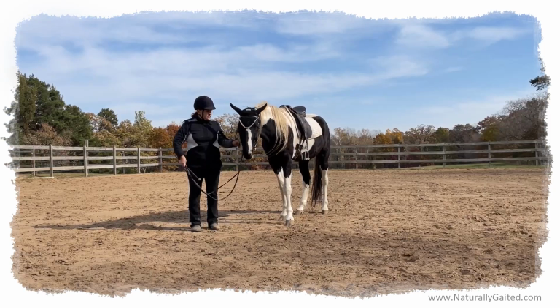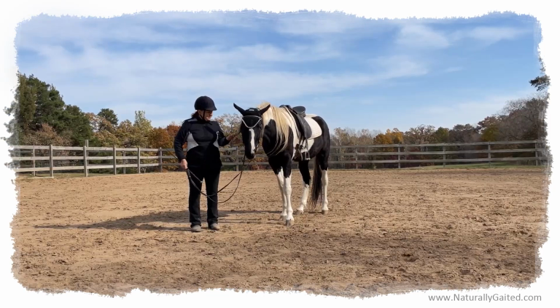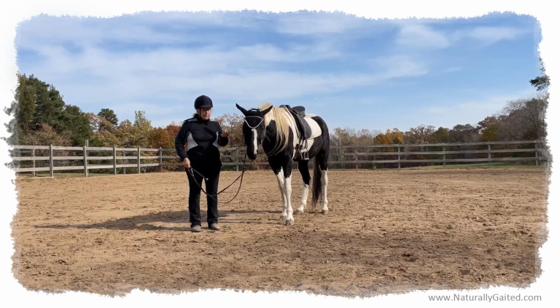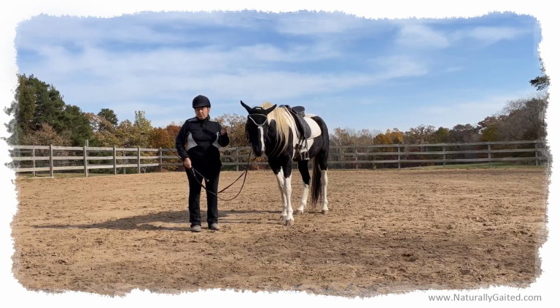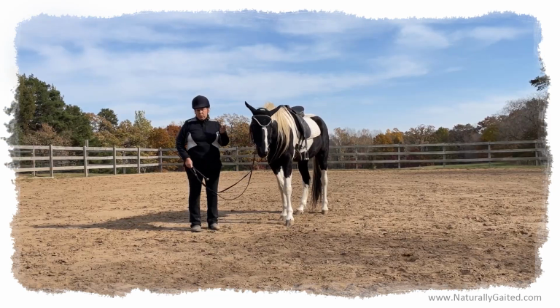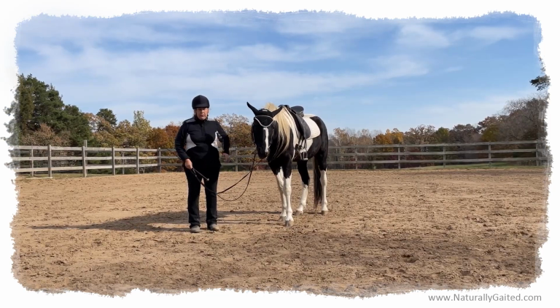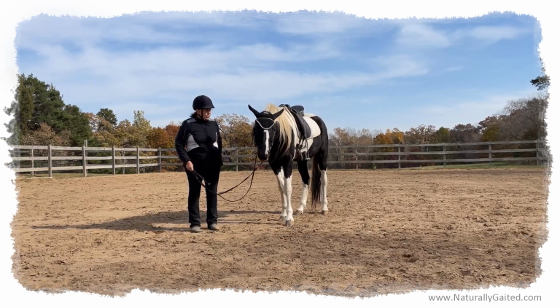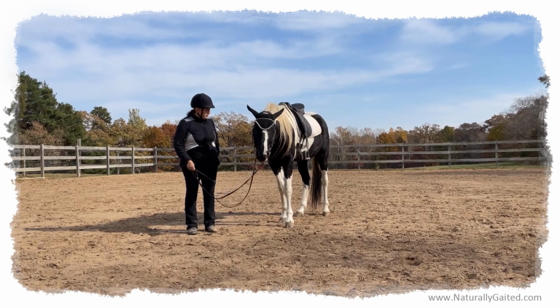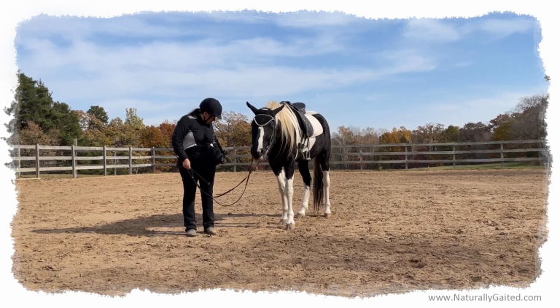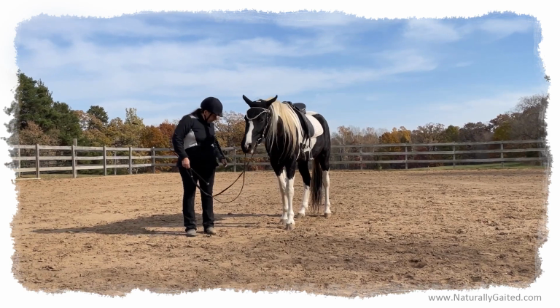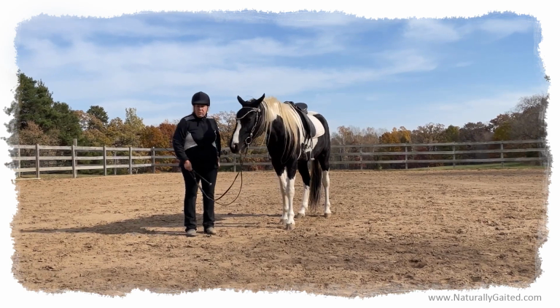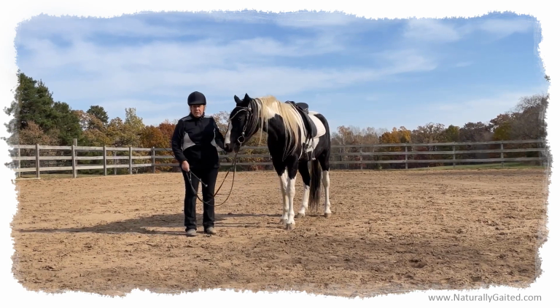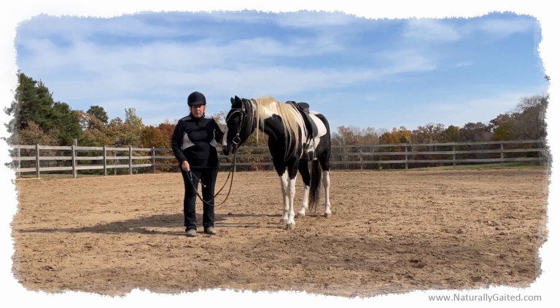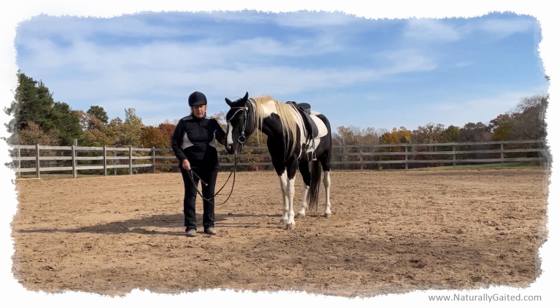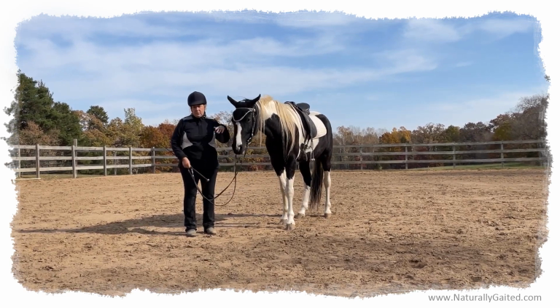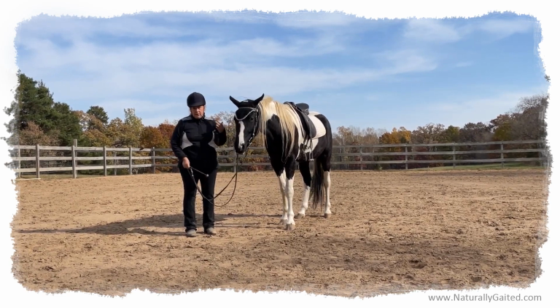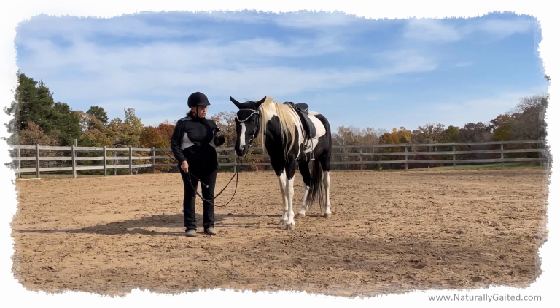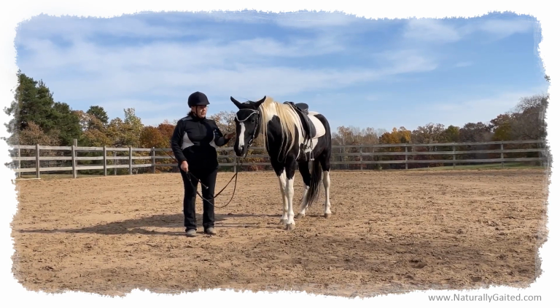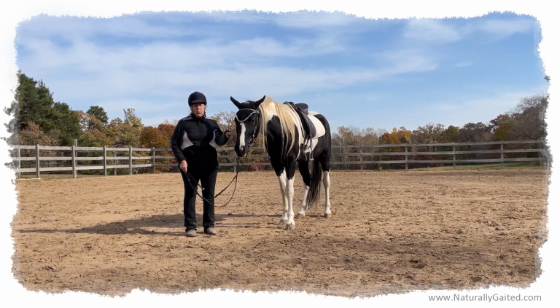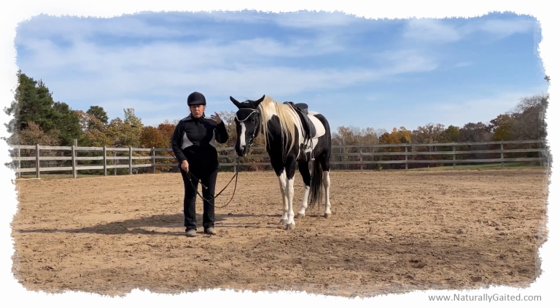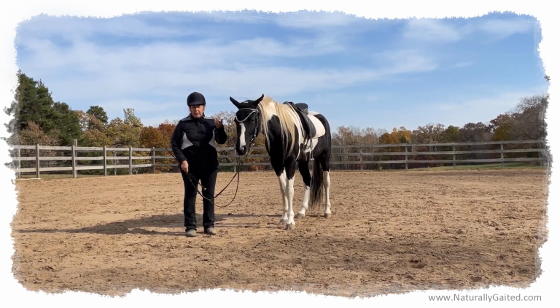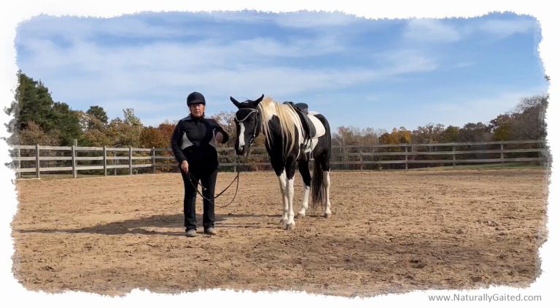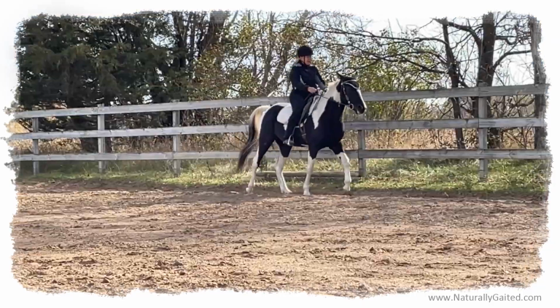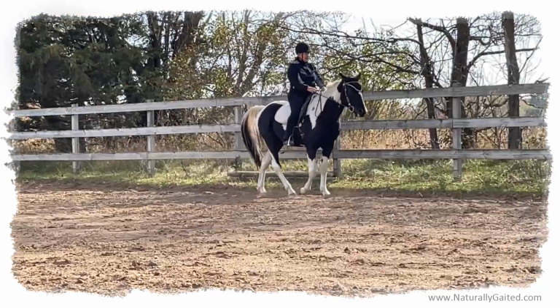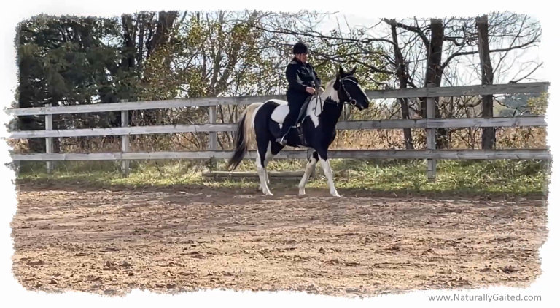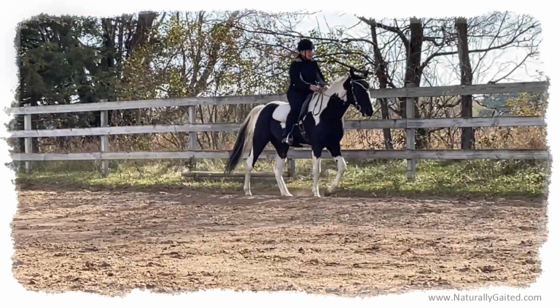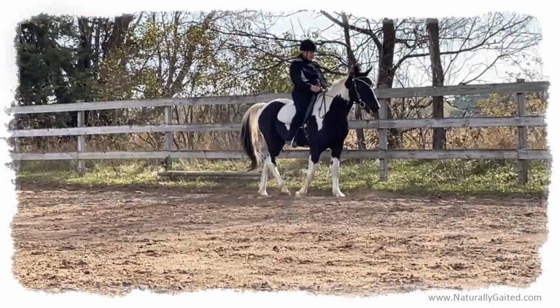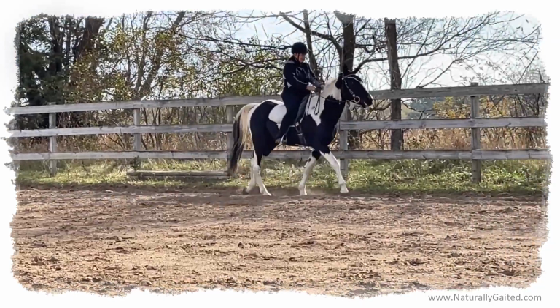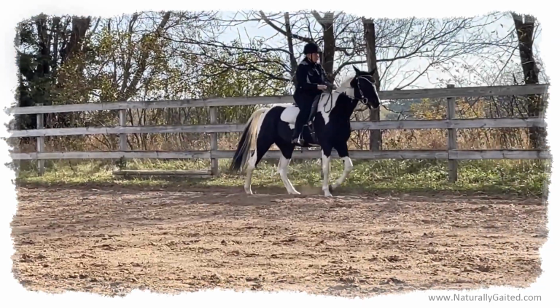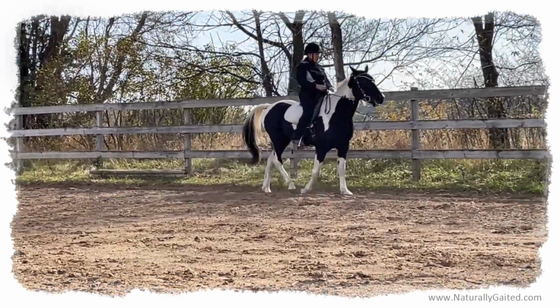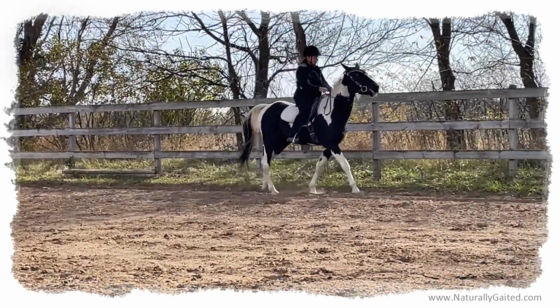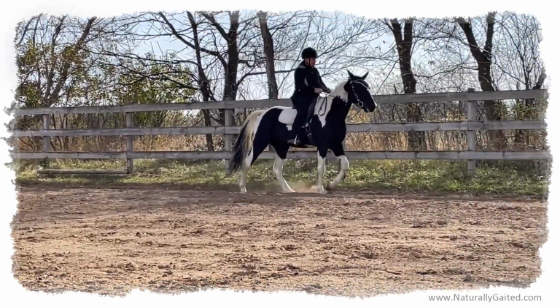Both in the rider and the horse. So when the horse gets nervous, a lot of times the rider gets nervous, which only reinforces the anxiety in the horse.